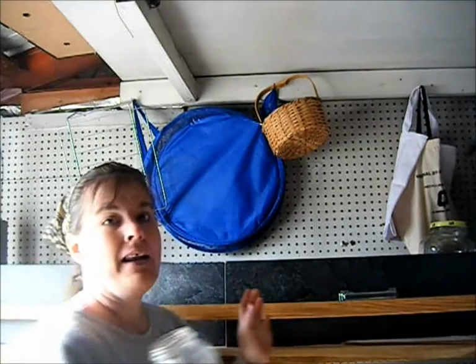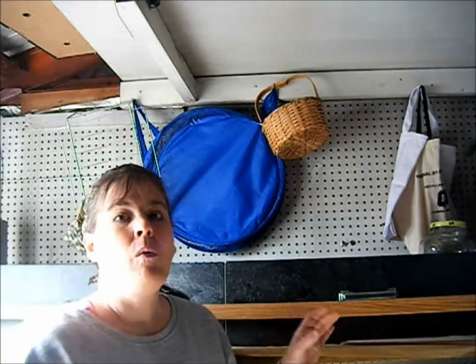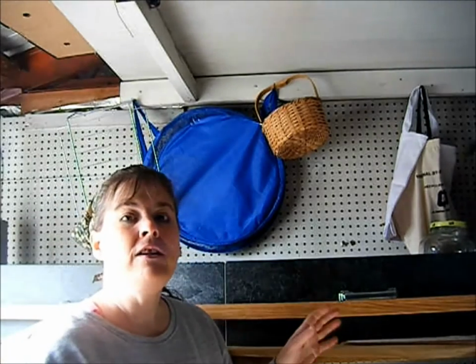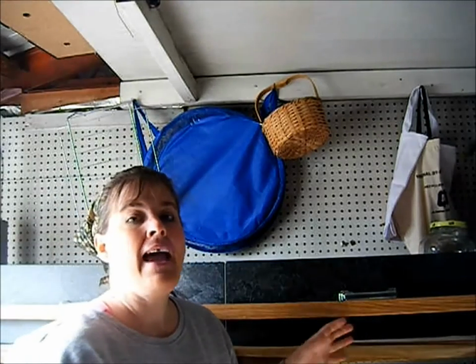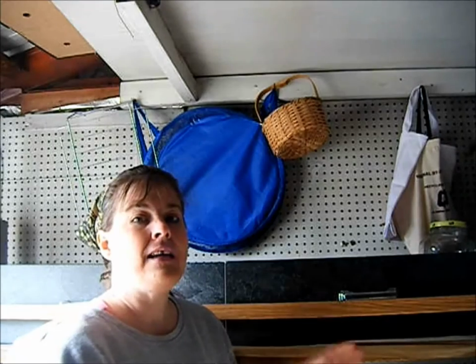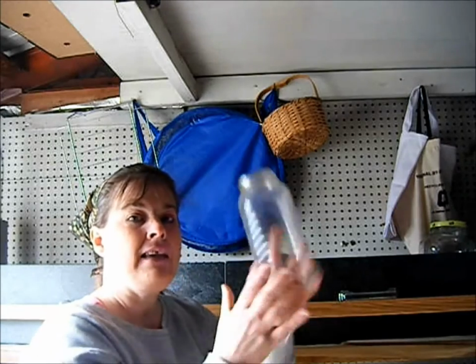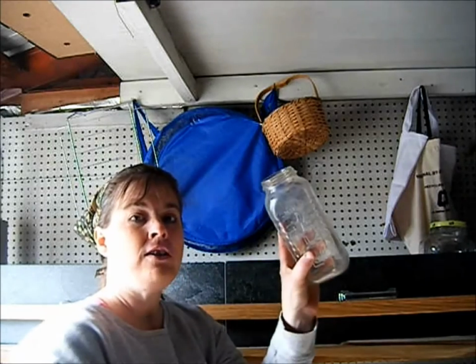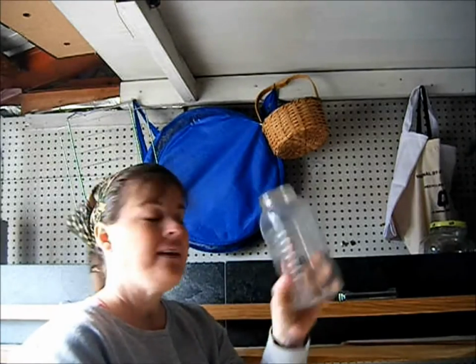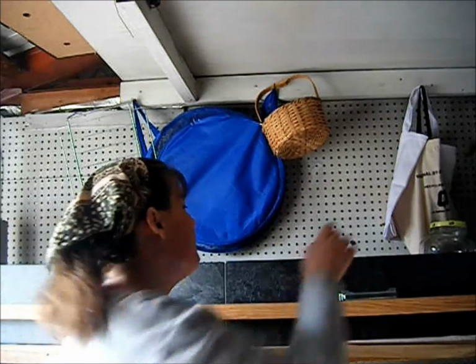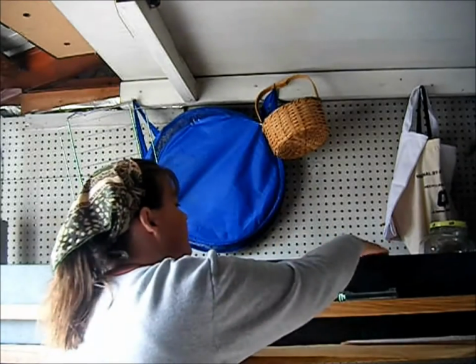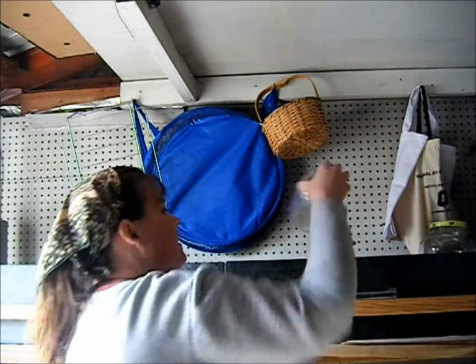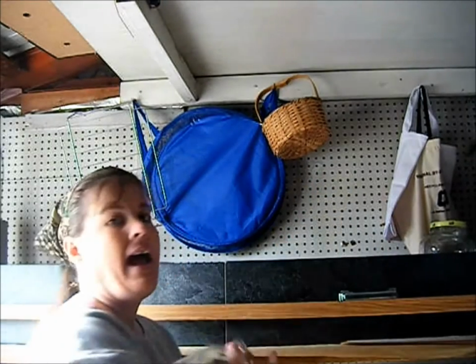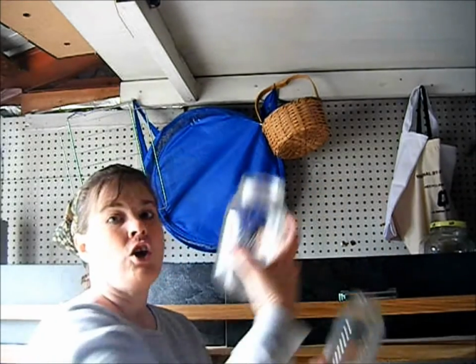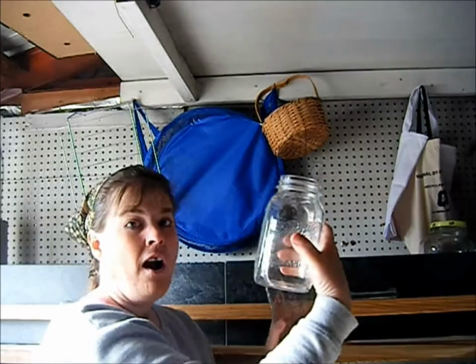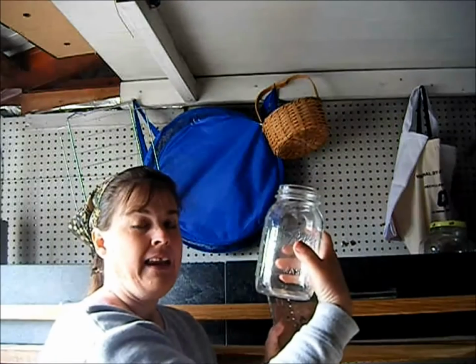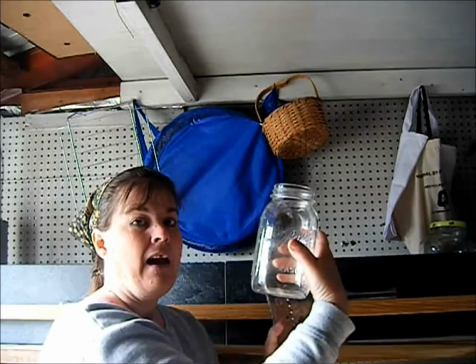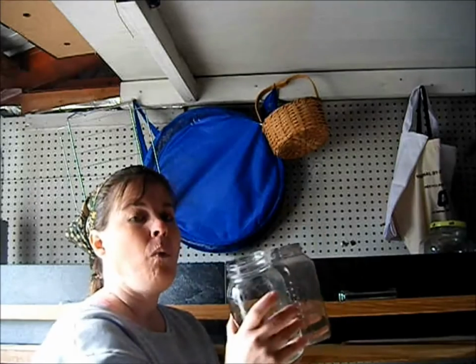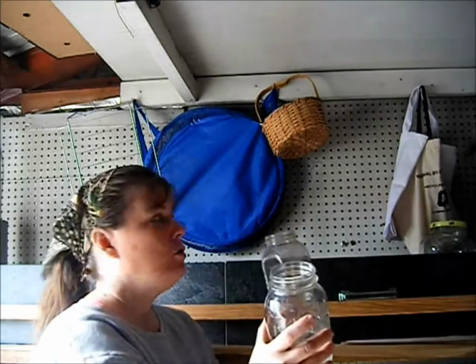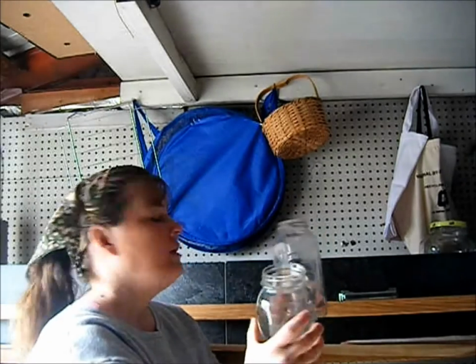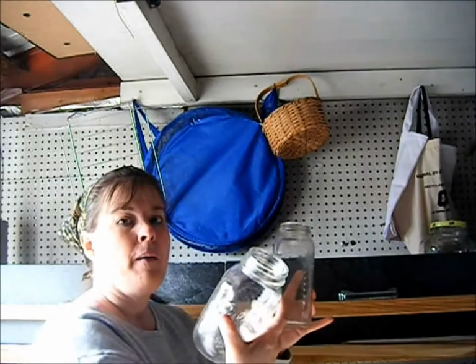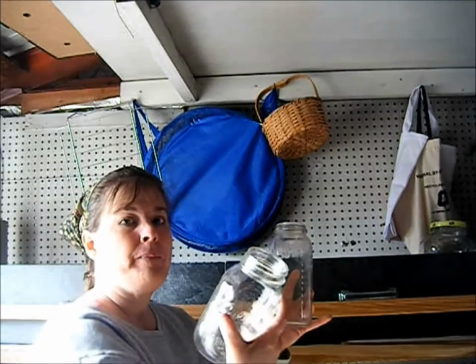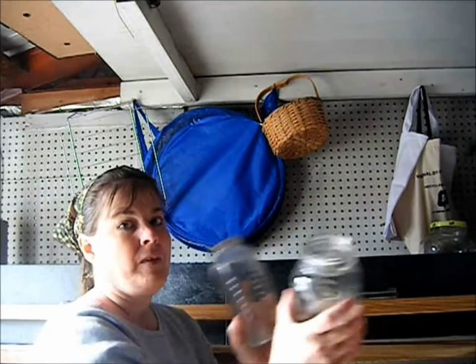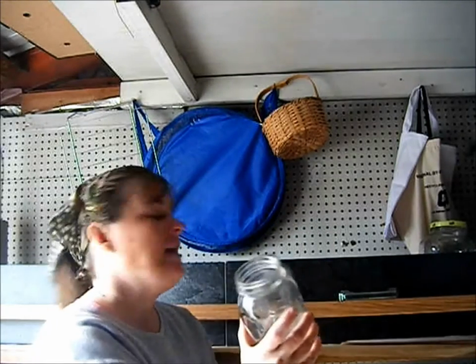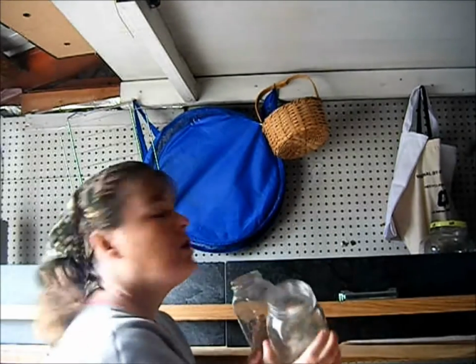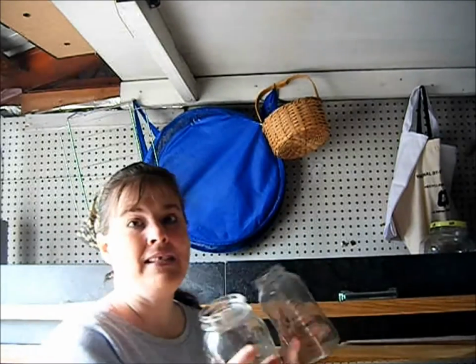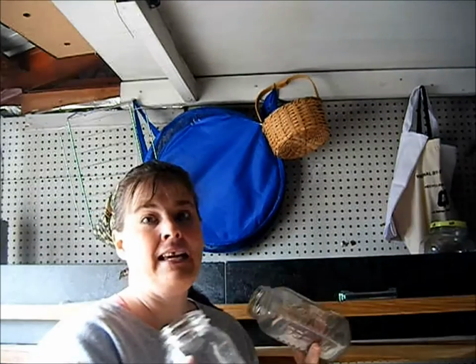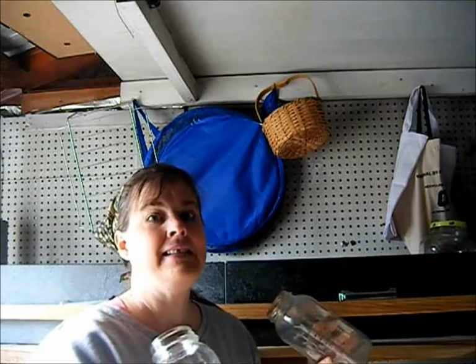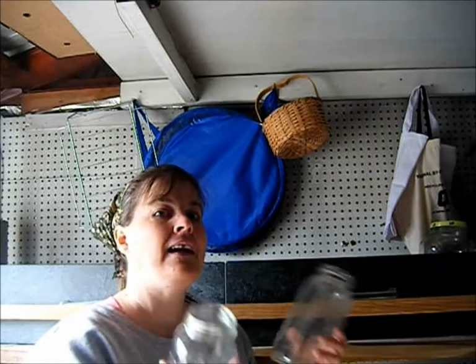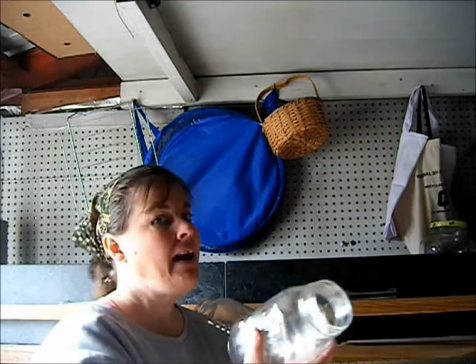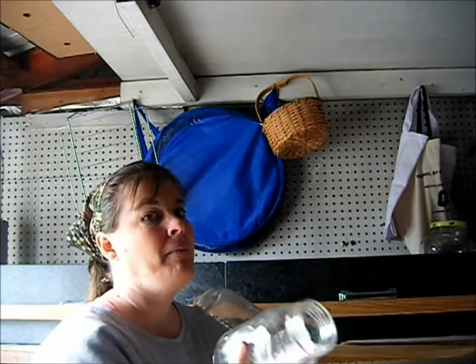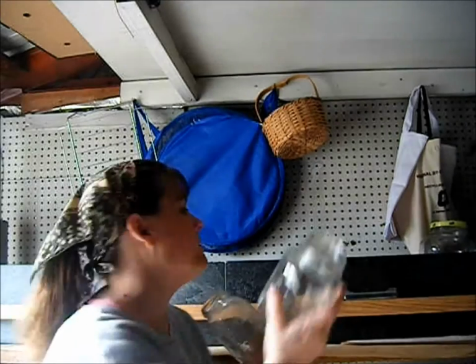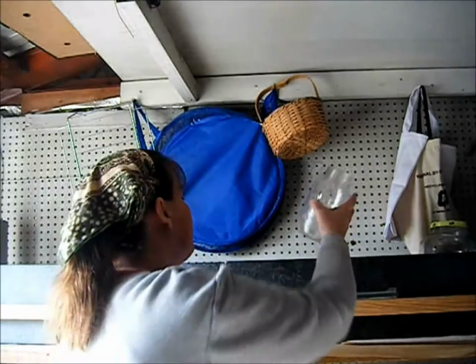What I want to do today is take the jars that aren't for canning and the jars that are for canning and separate them, so that when canning season comes I can go right out and get the jars I want.